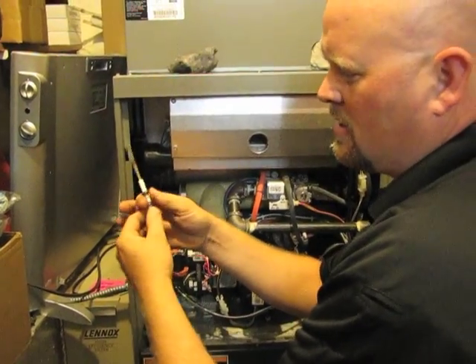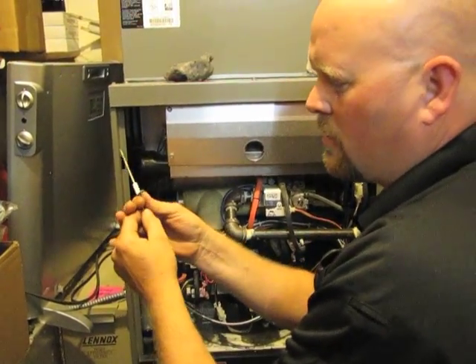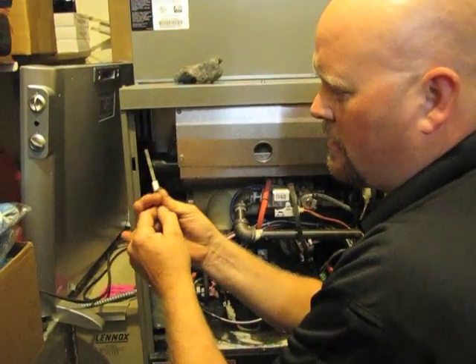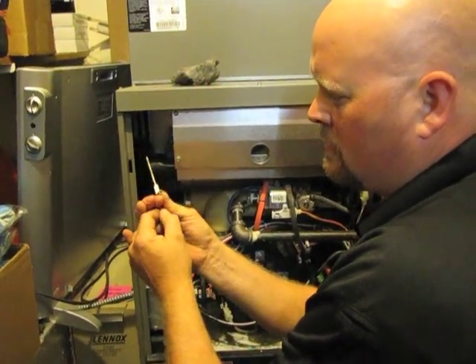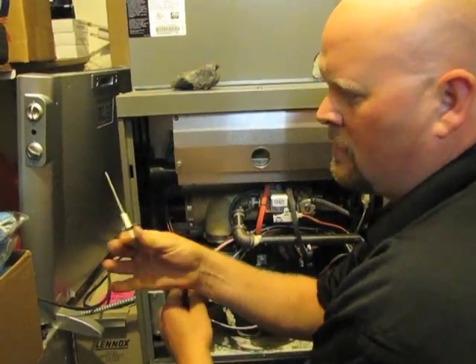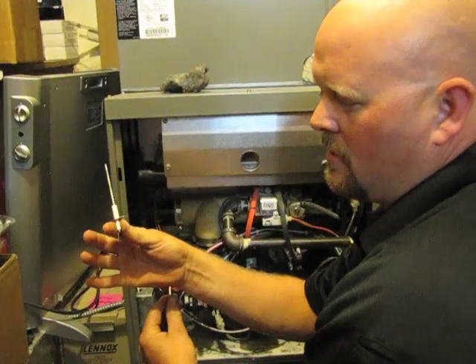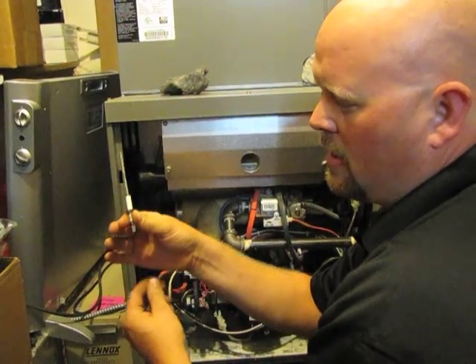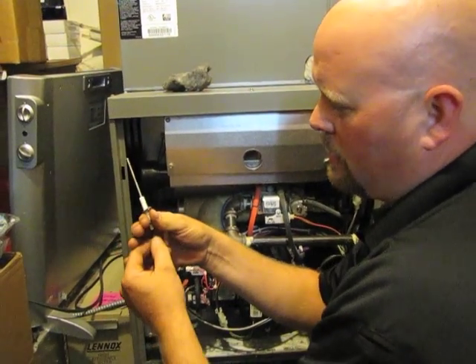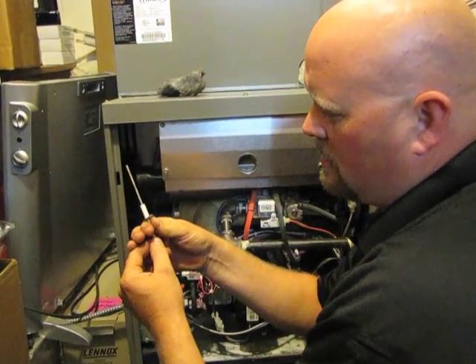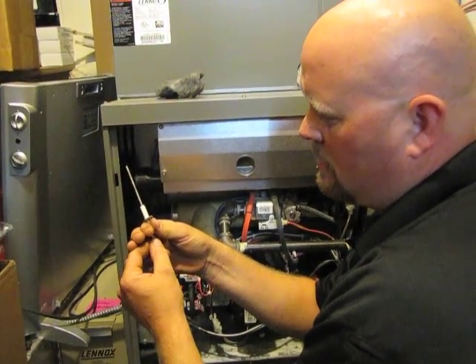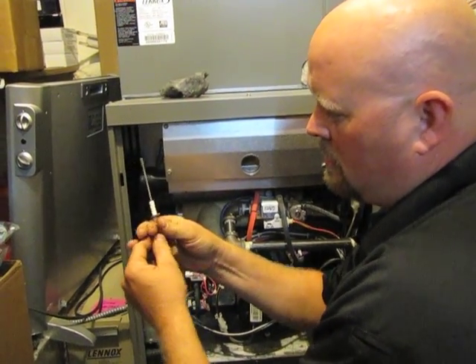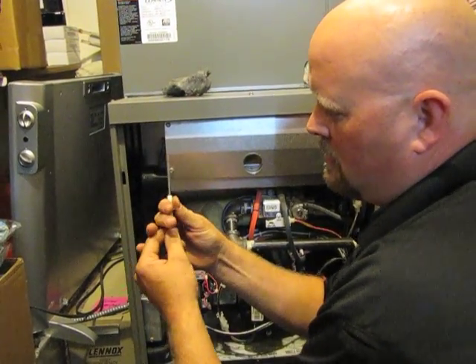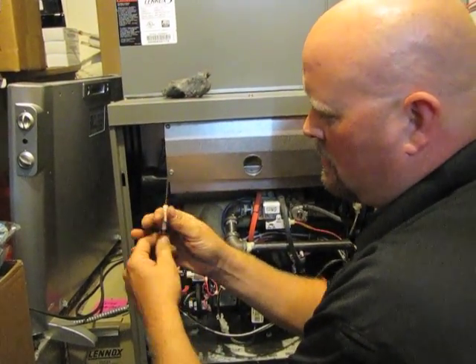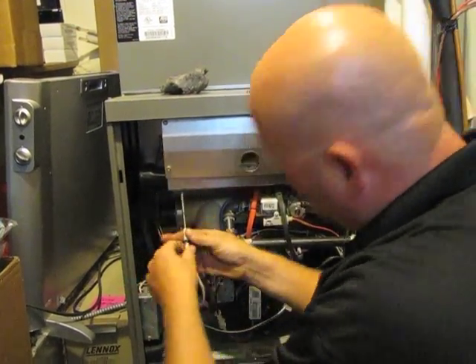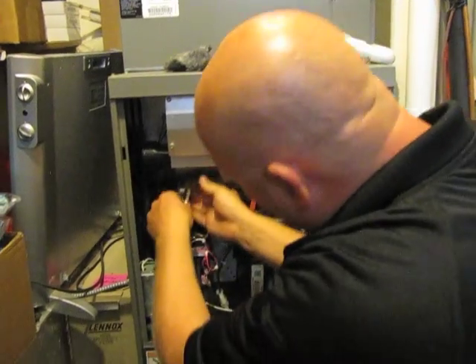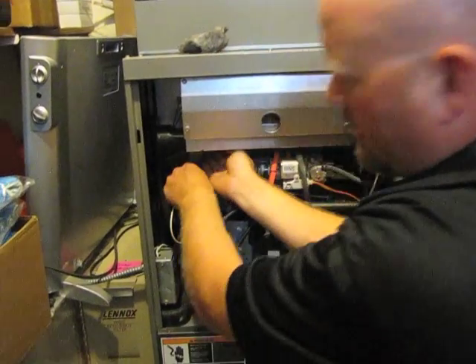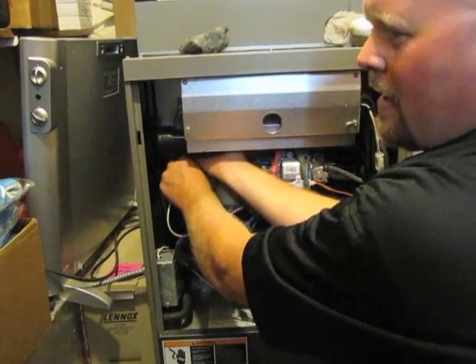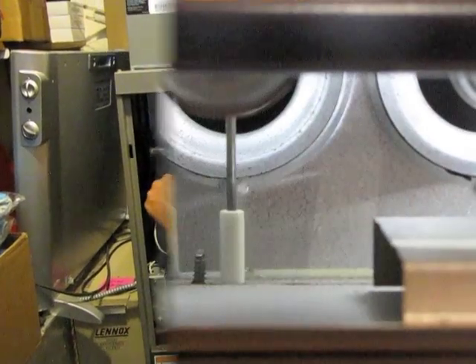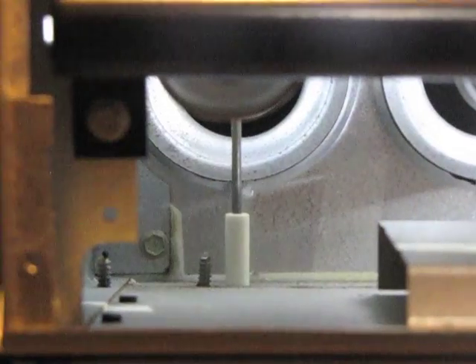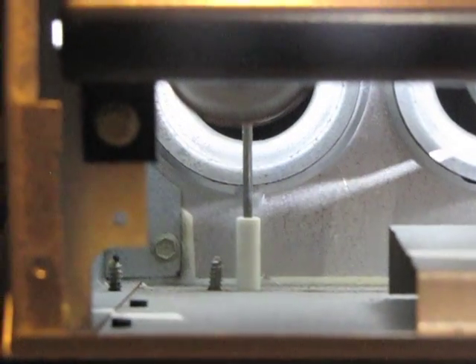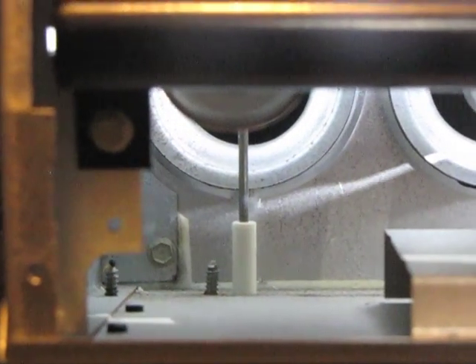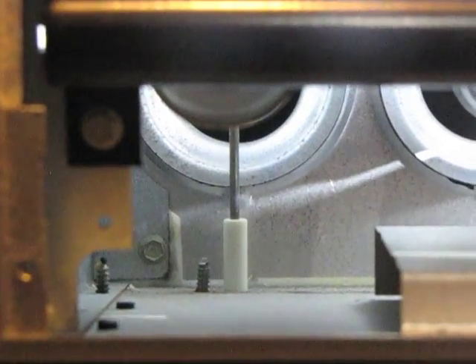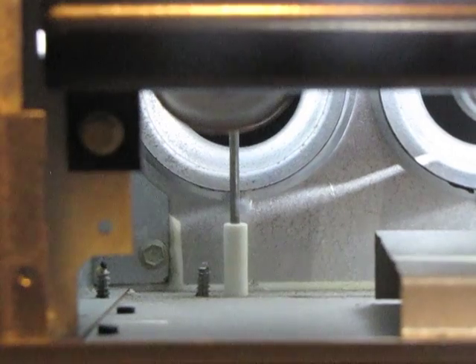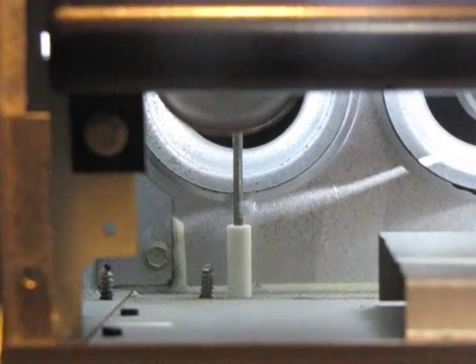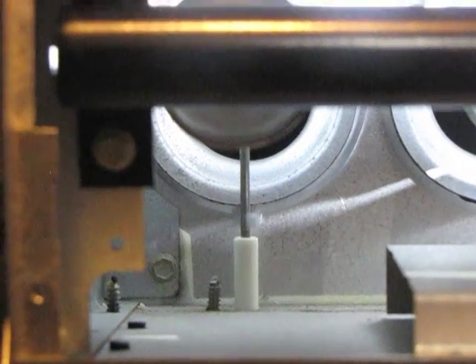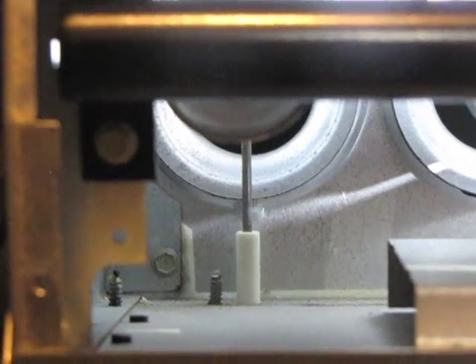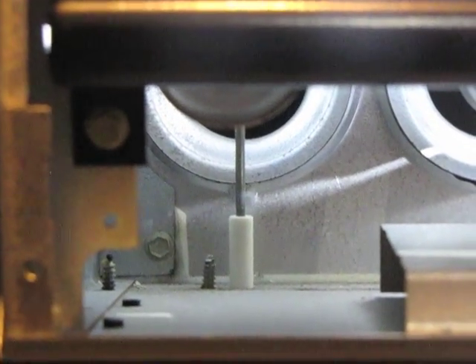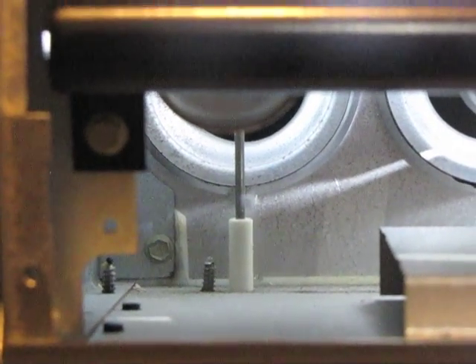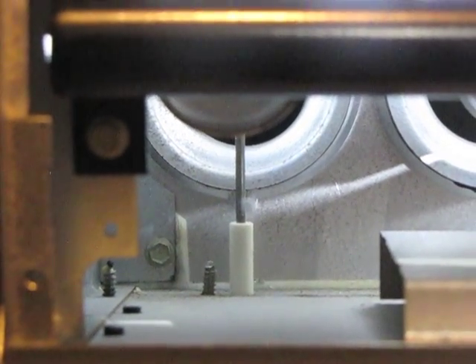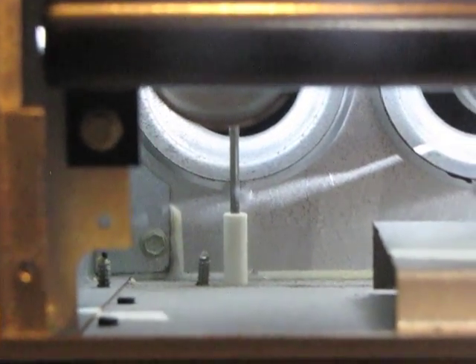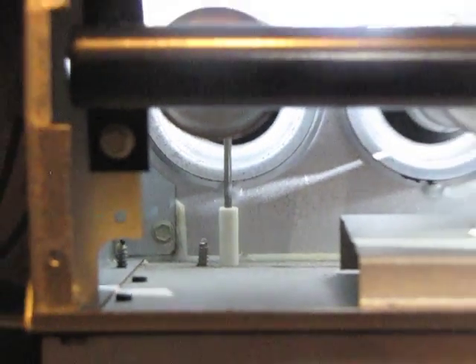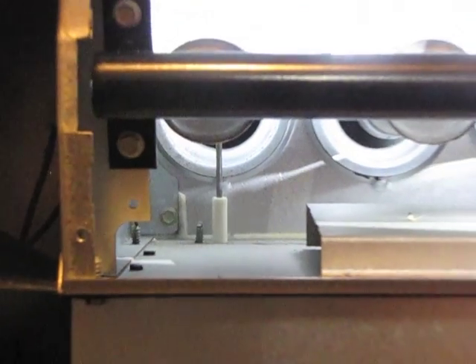you just disconnect the wire and you can replace it. All right, as you can see, that flame sensor's back in — it's sitting directly in front of the burner.